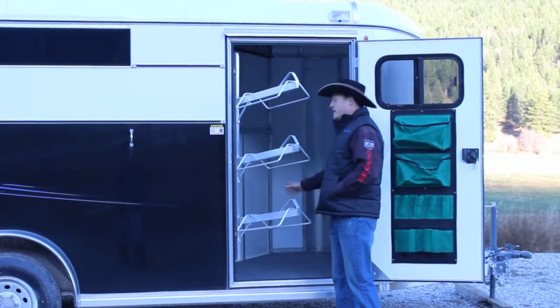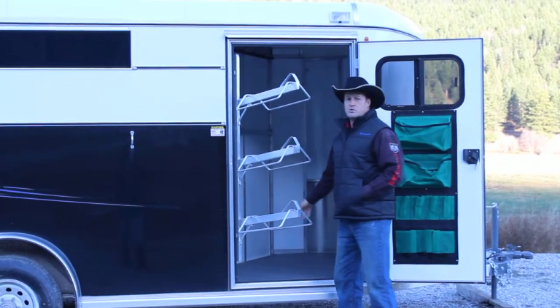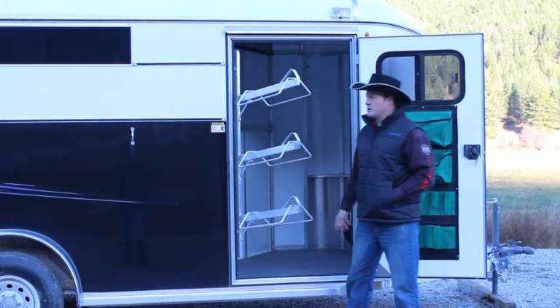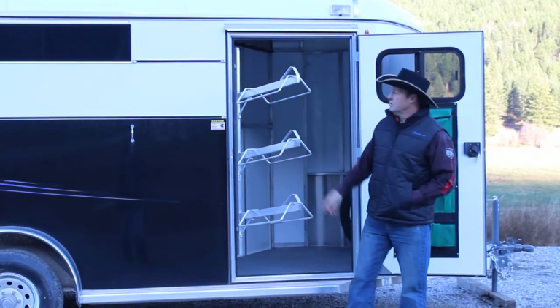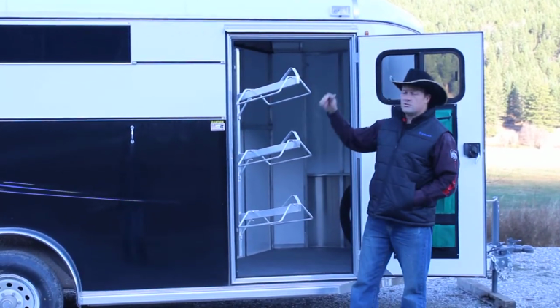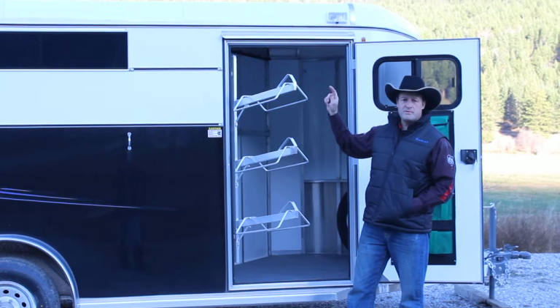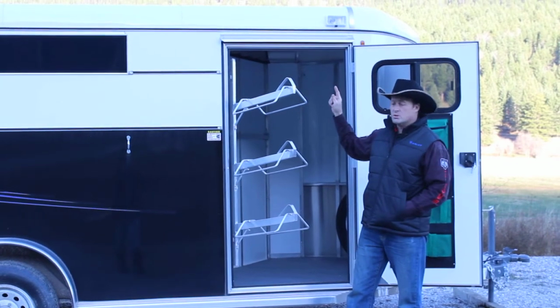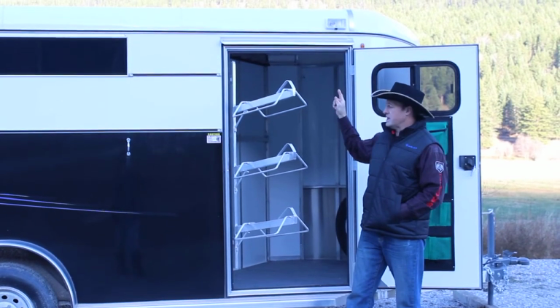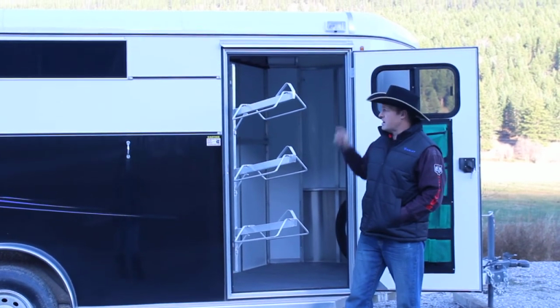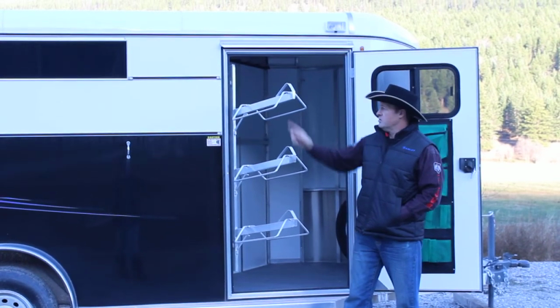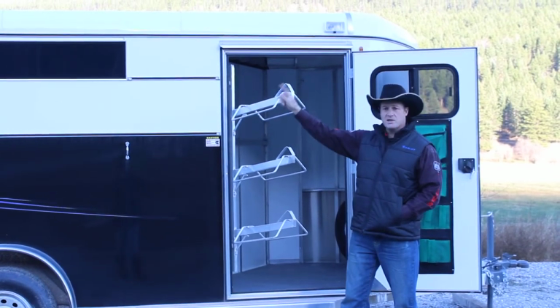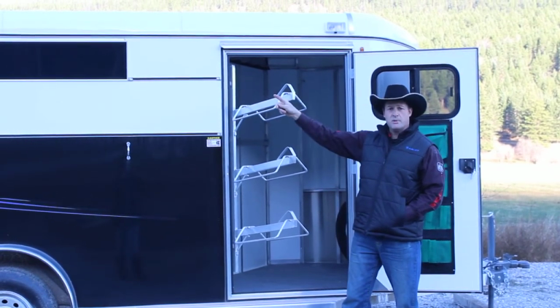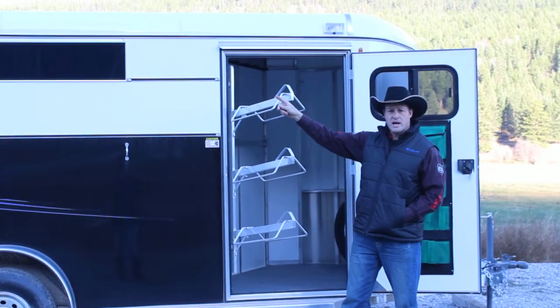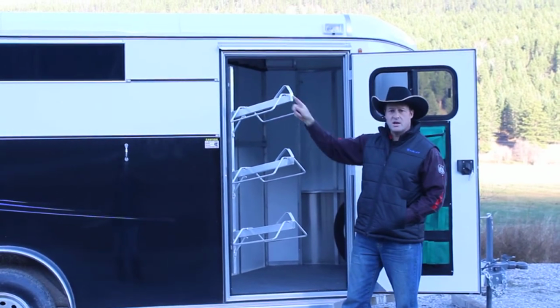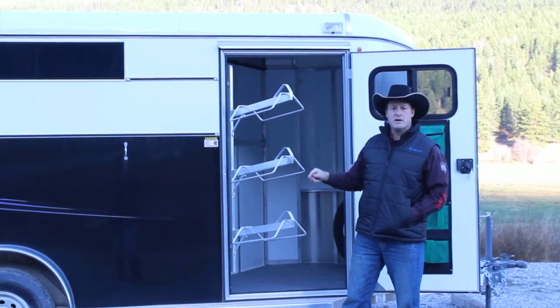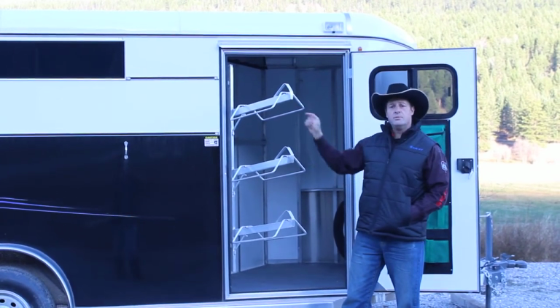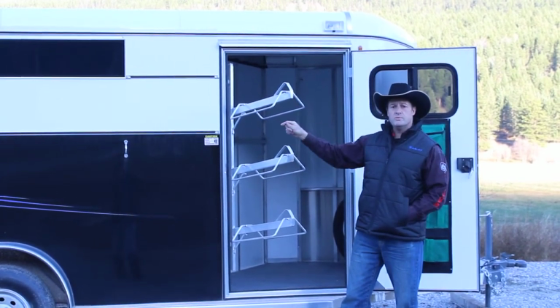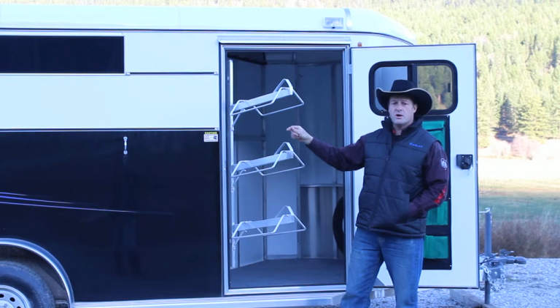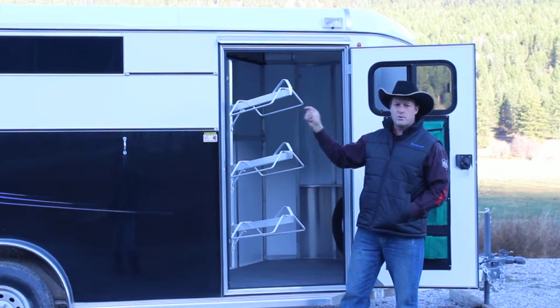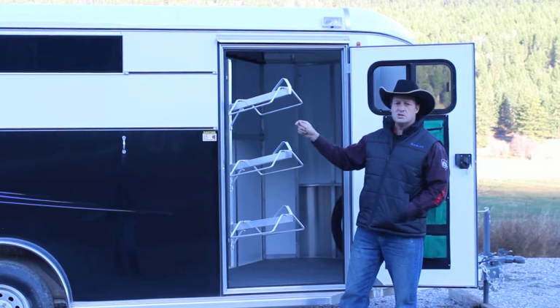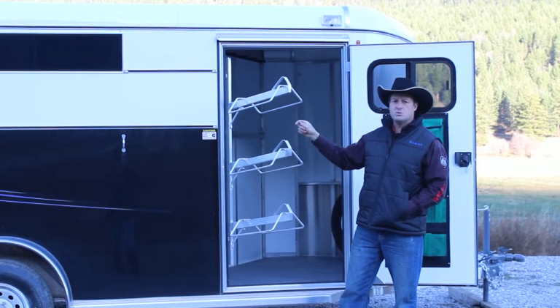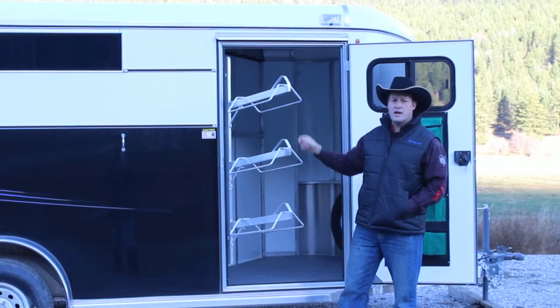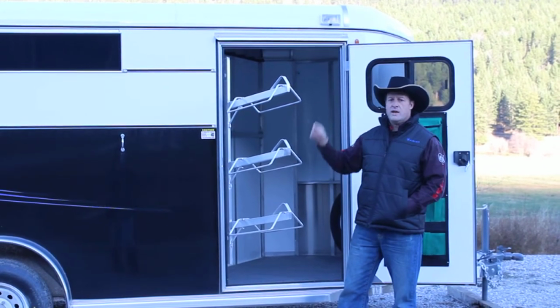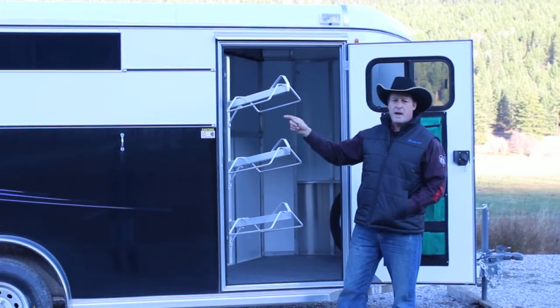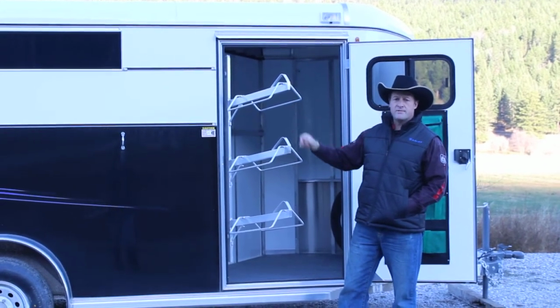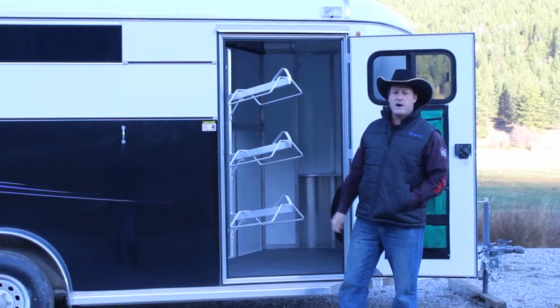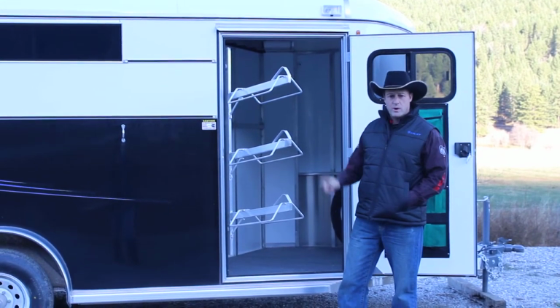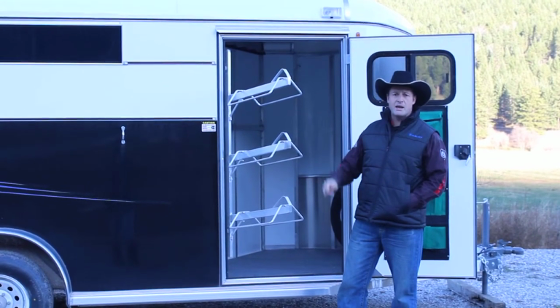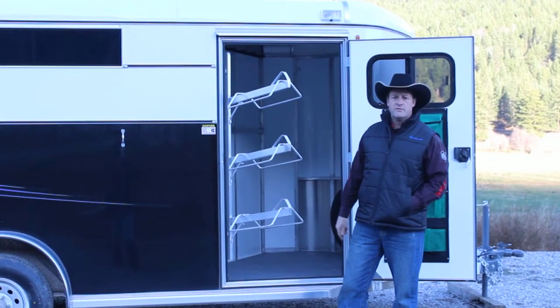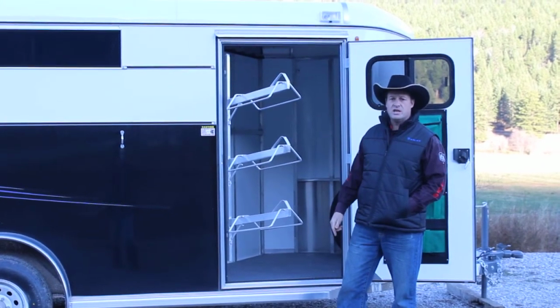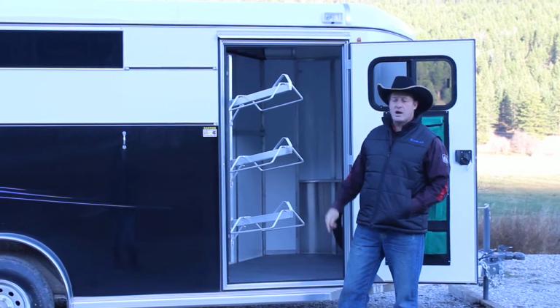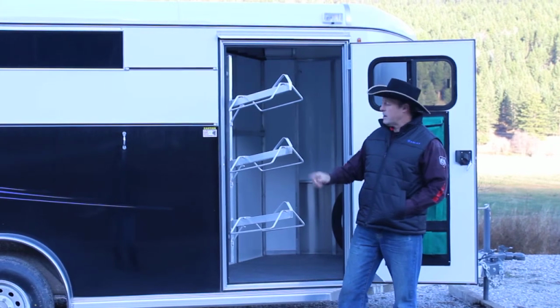Lots of room in here — we've got drop-down feed doors on the head side, we've got slide-out plexiglass on the tail side, big roomy stalls, 40 inches apiece wide, padded airflow dividers, rubber matting, 48 inches high all around.